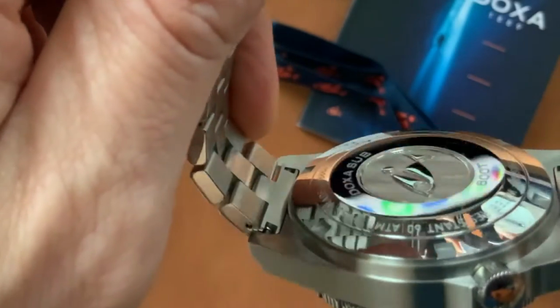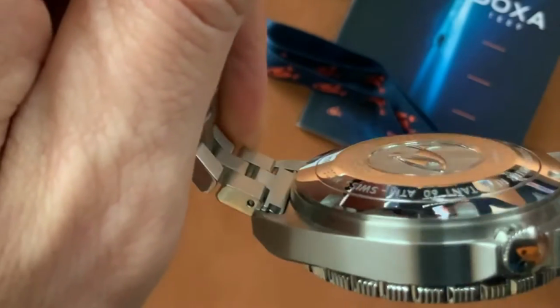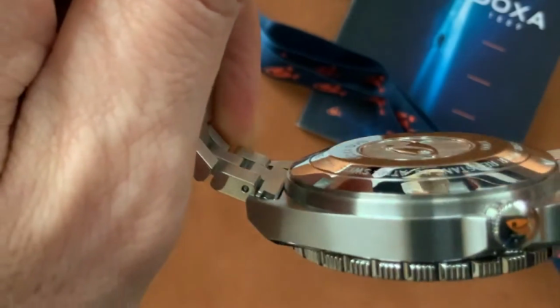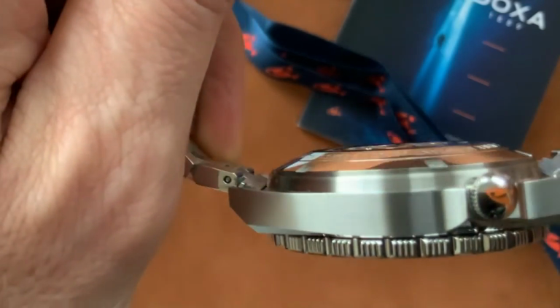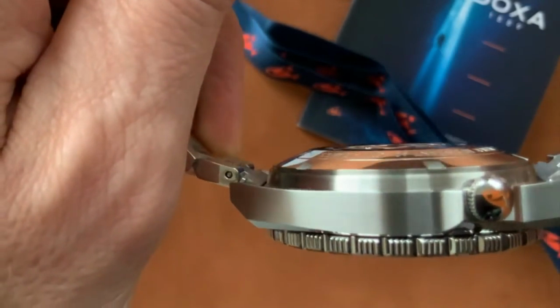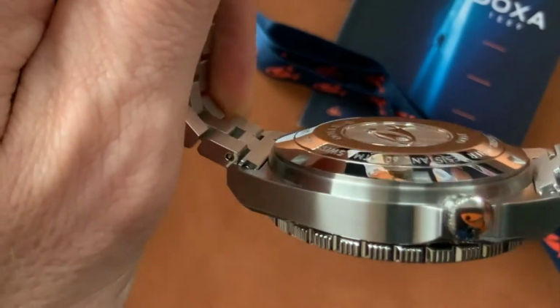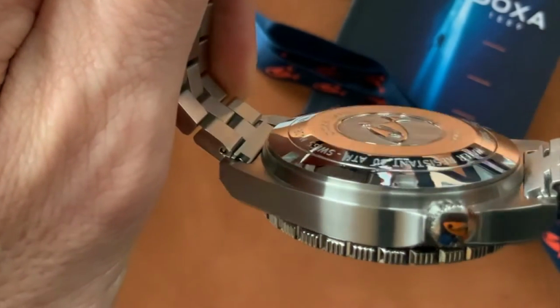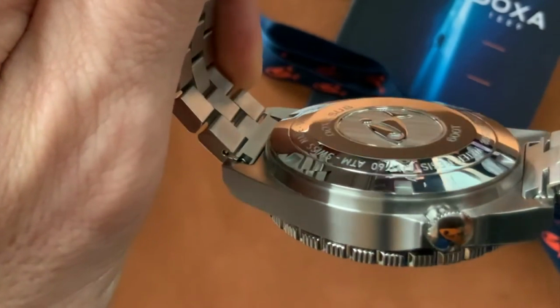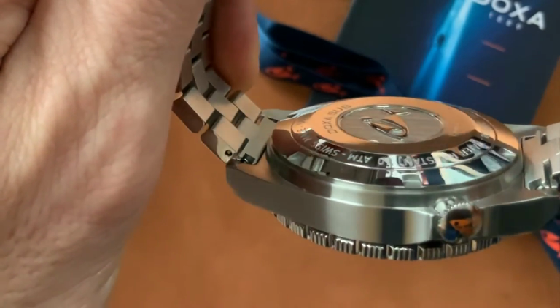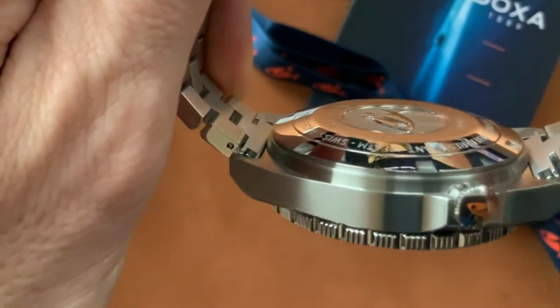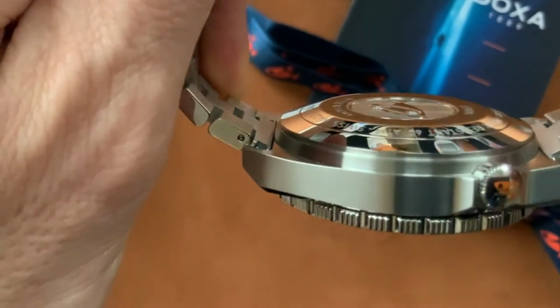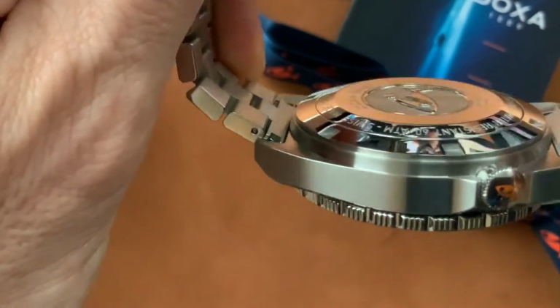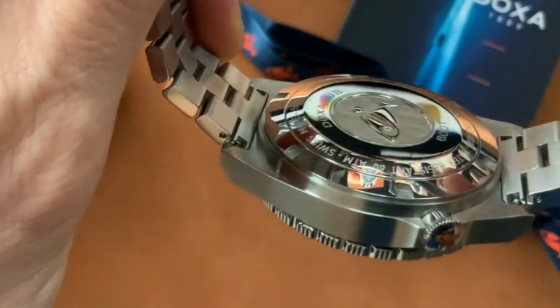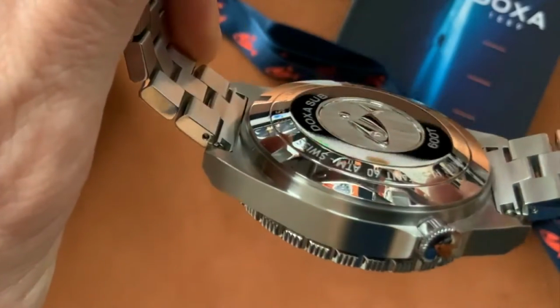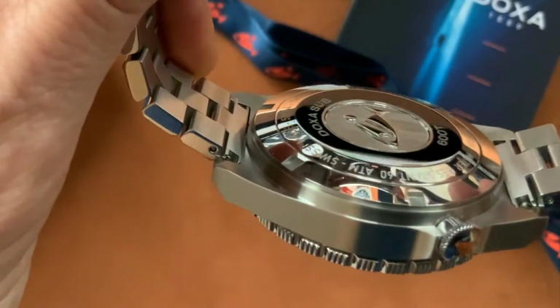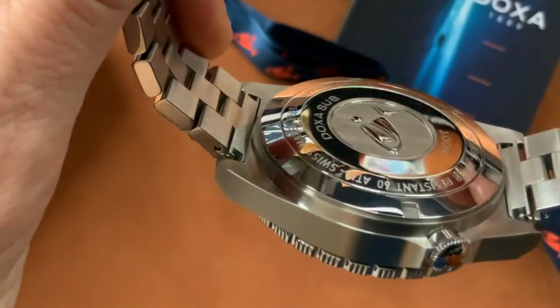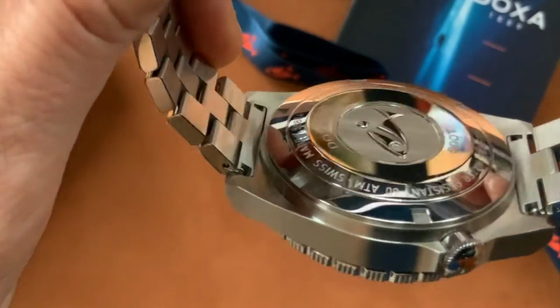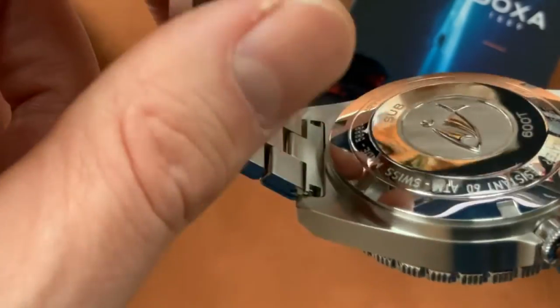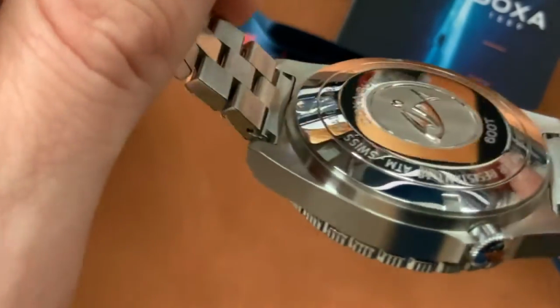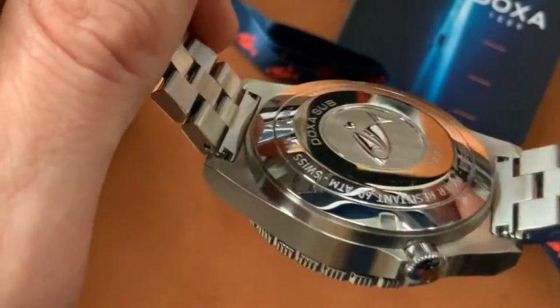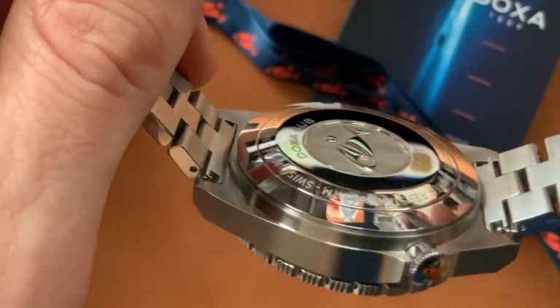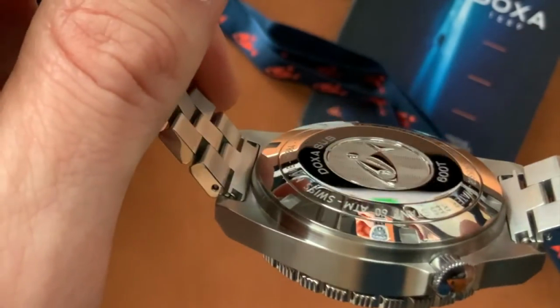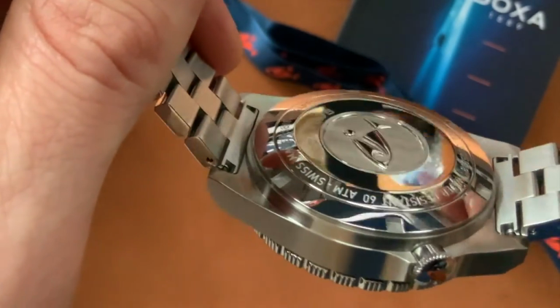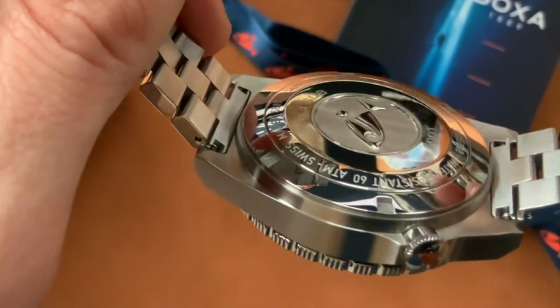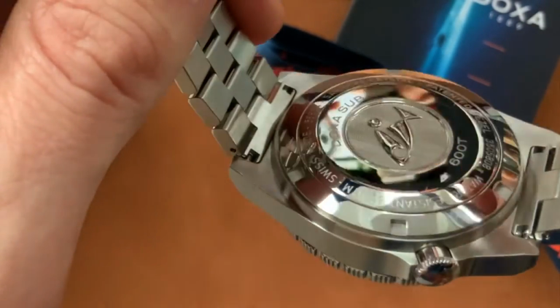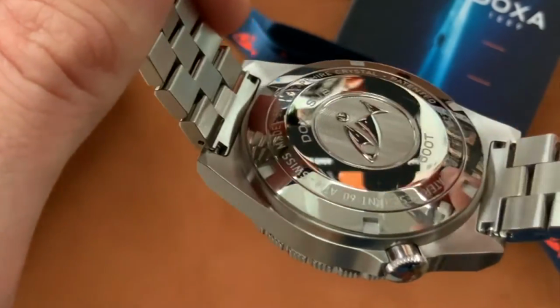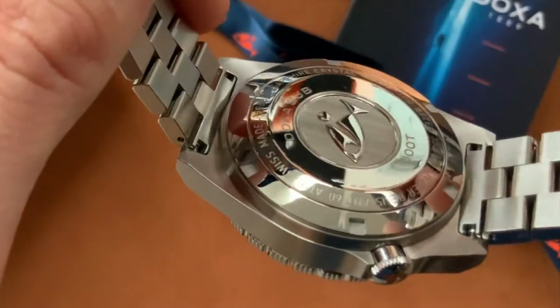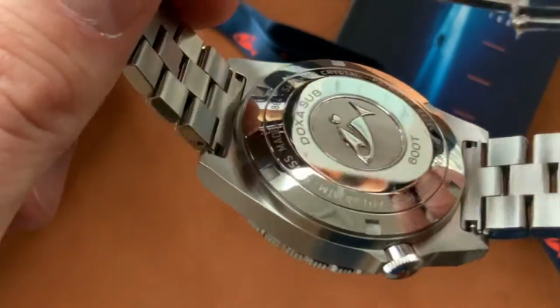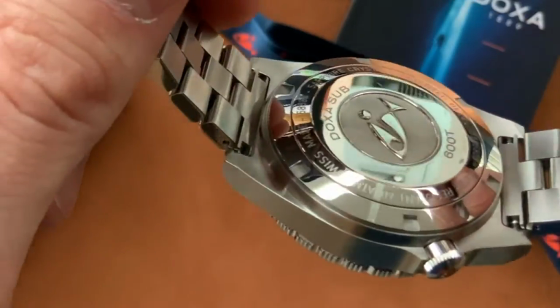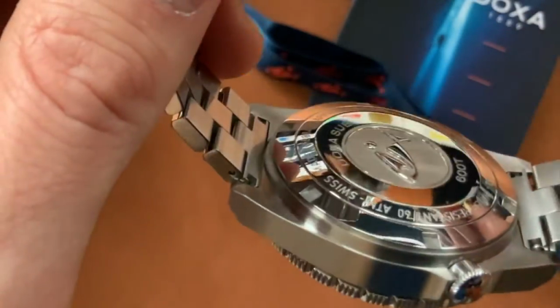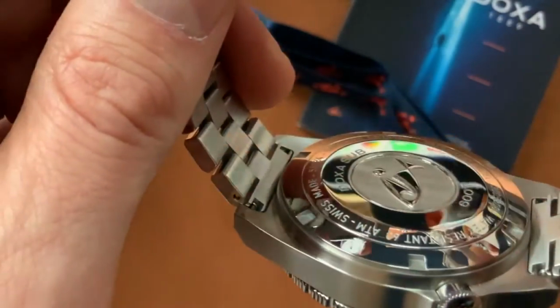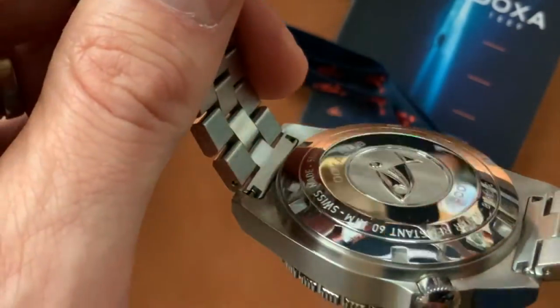You can see how thick it is — it's a chunky watch — but being 40mm in diameter it doesn't feel oversized. Beautiful; love the way that's done.